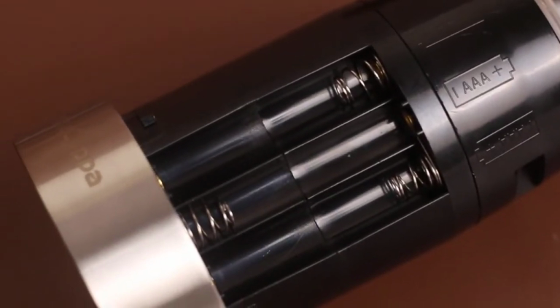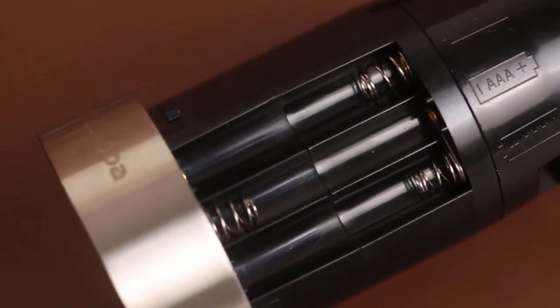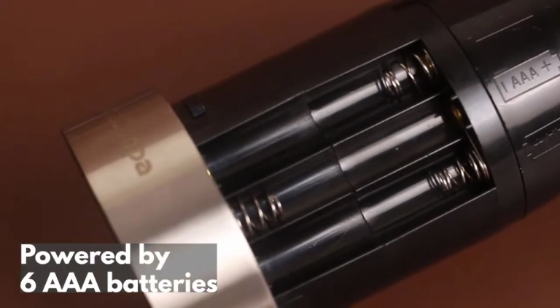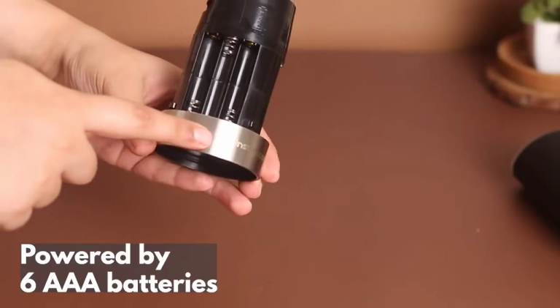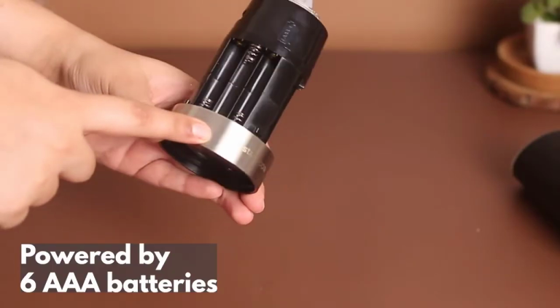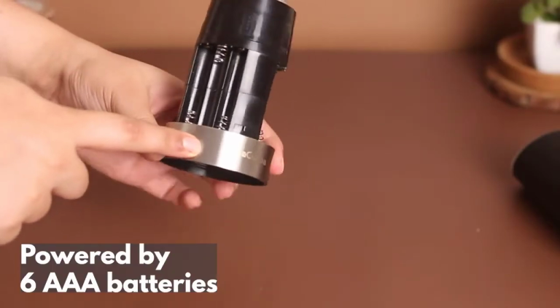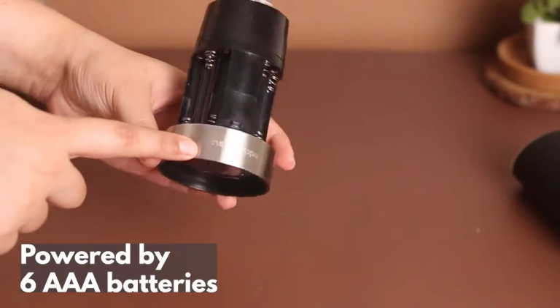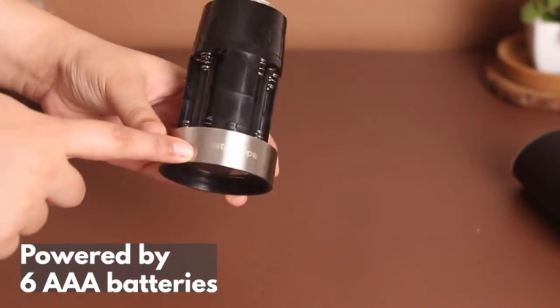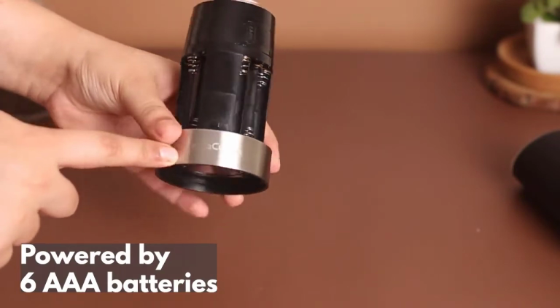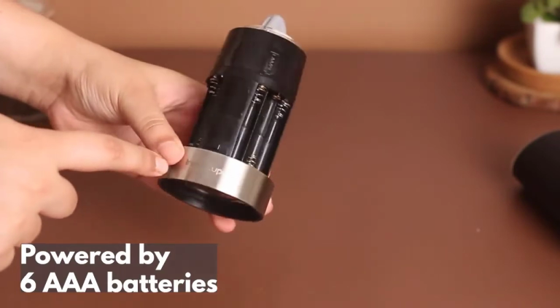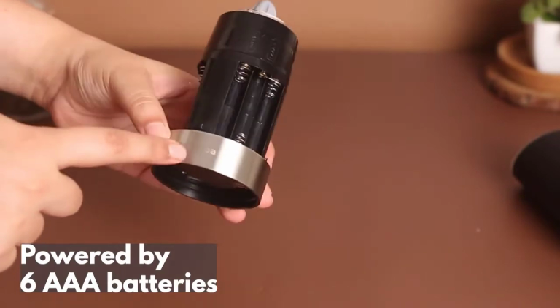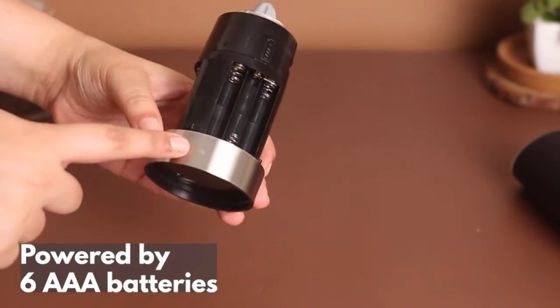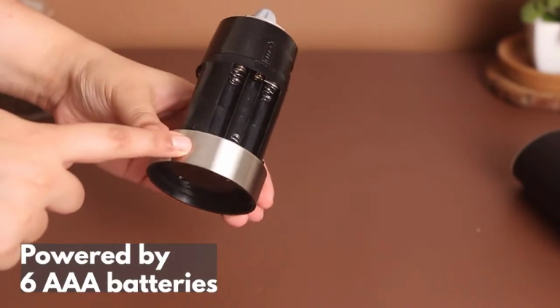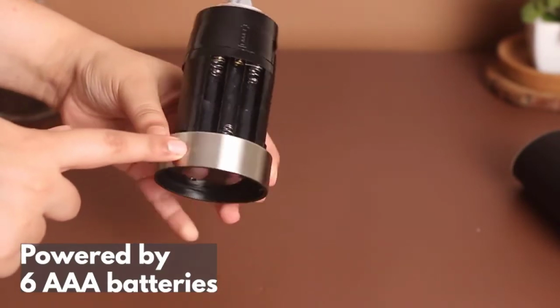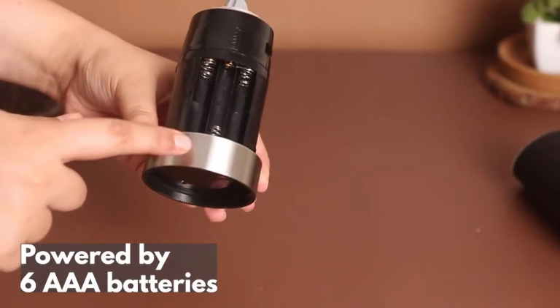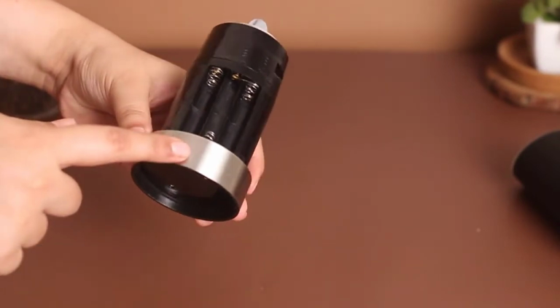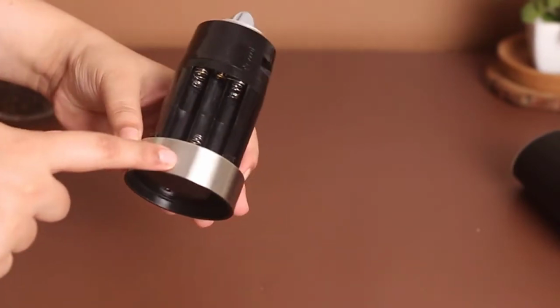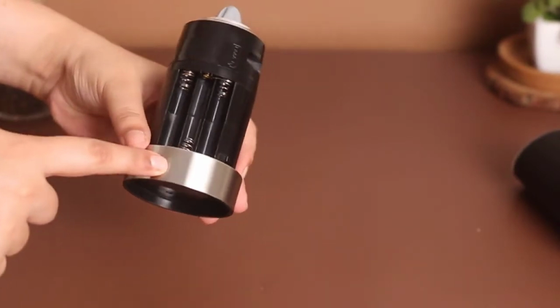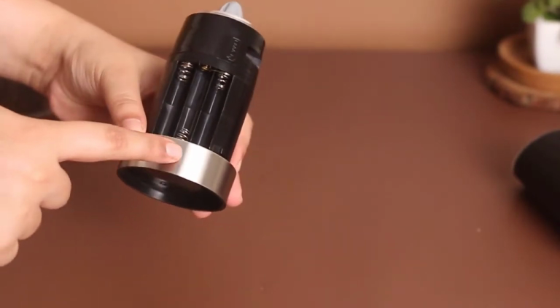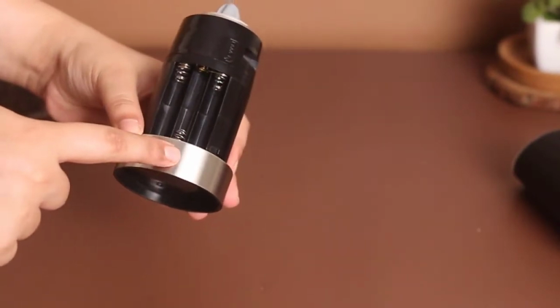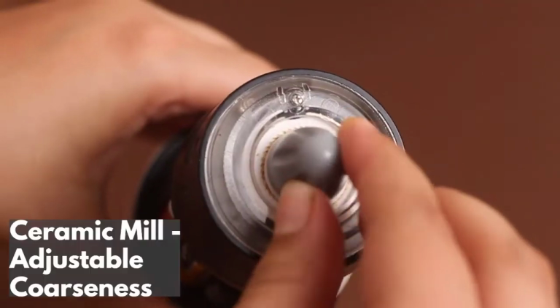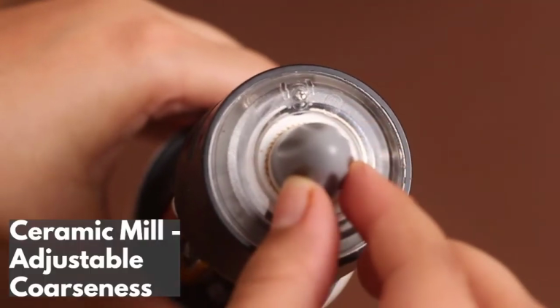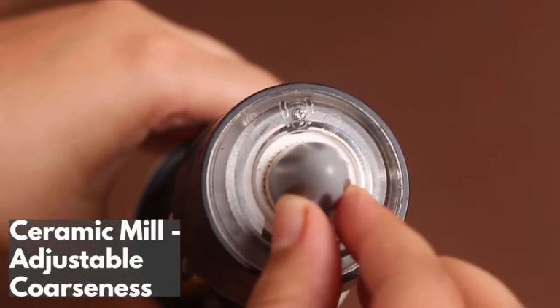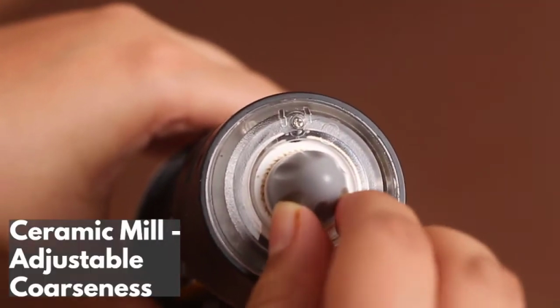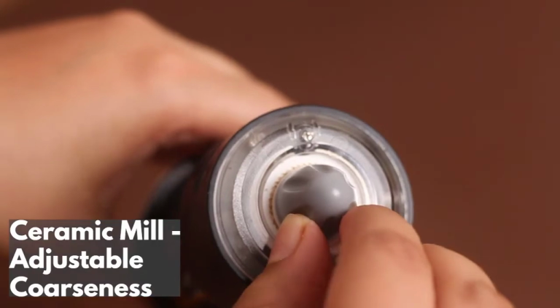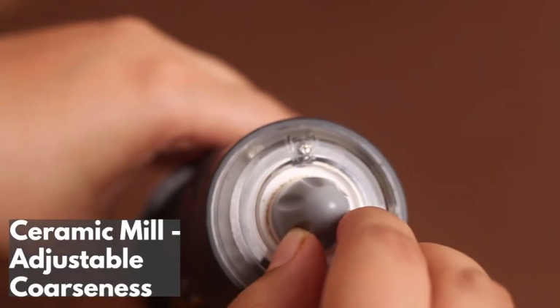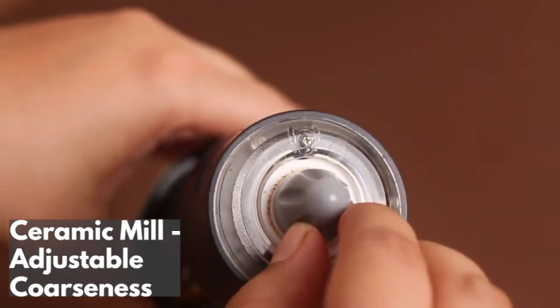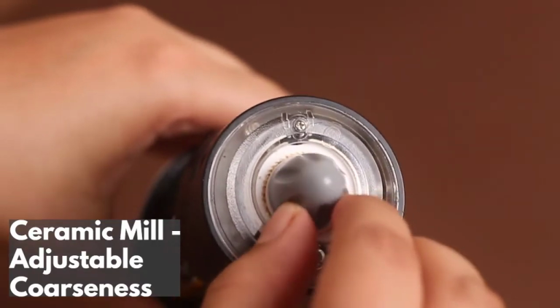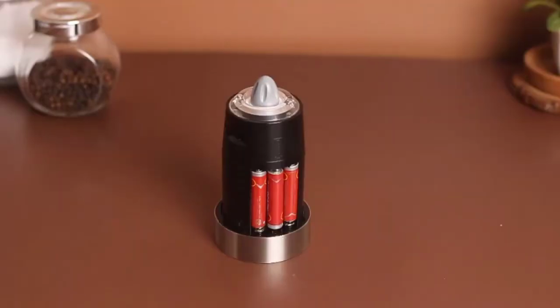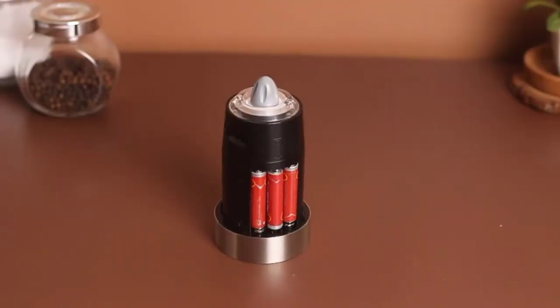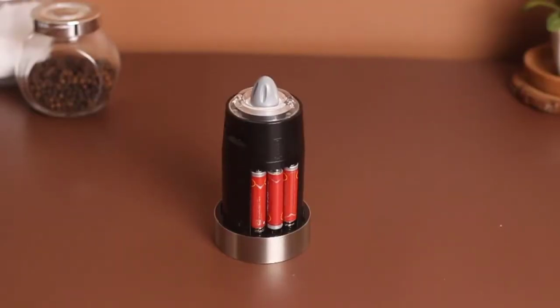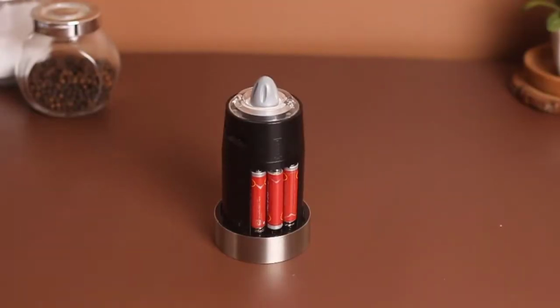Powered by 6 AAA batteries, it helps you grind your spices from fine to coarse via an adjustable ceramic mill.